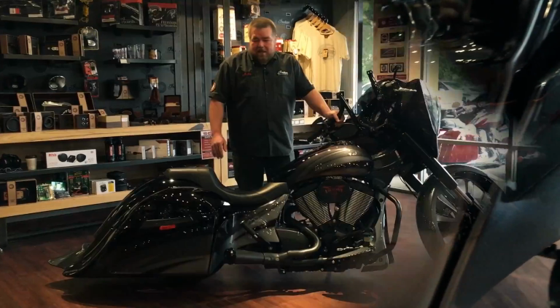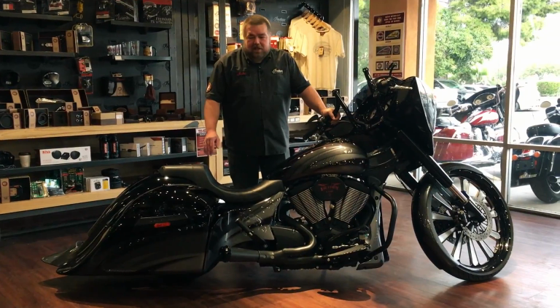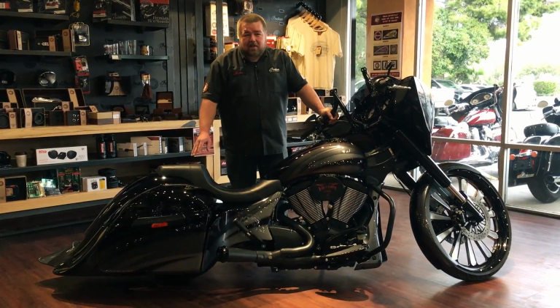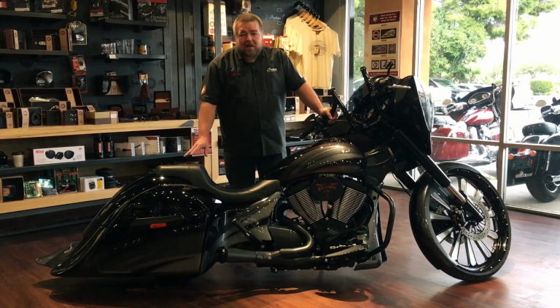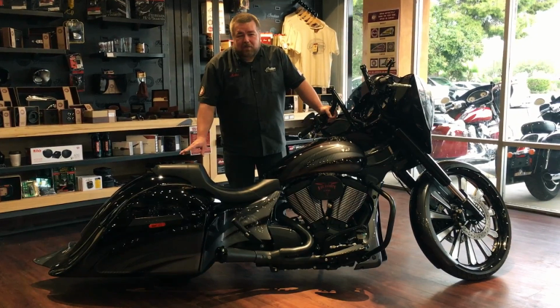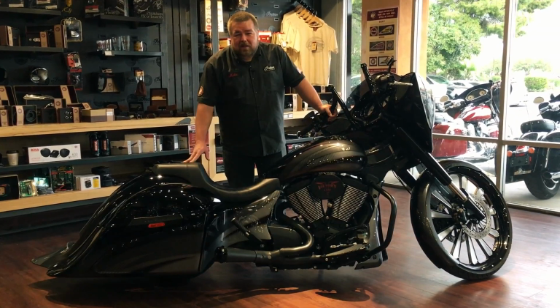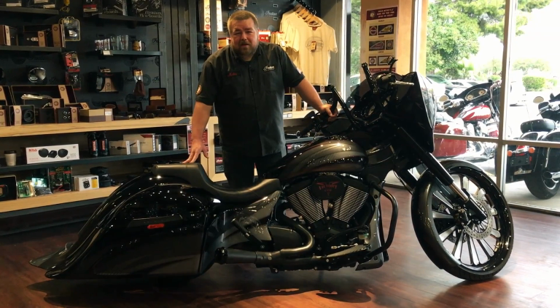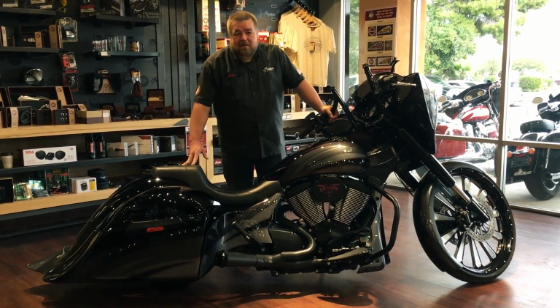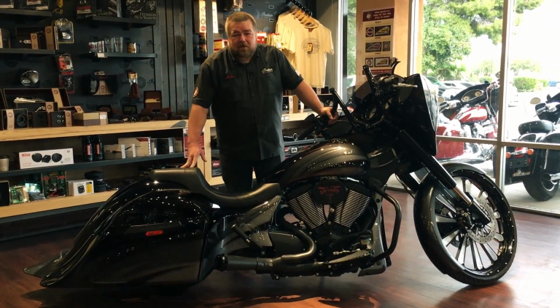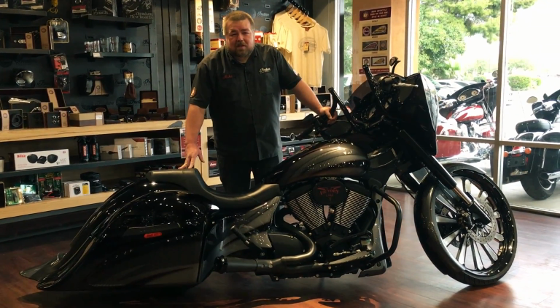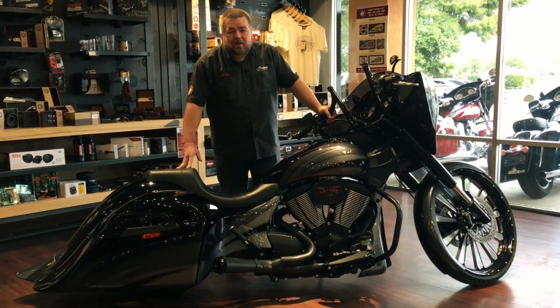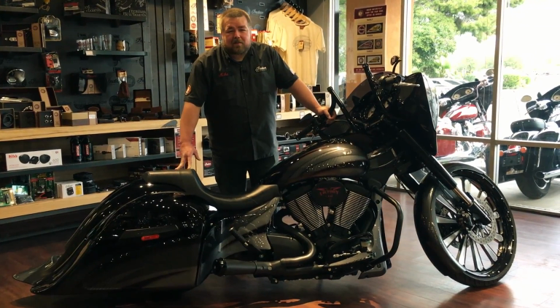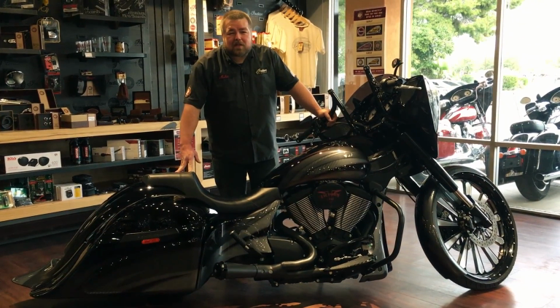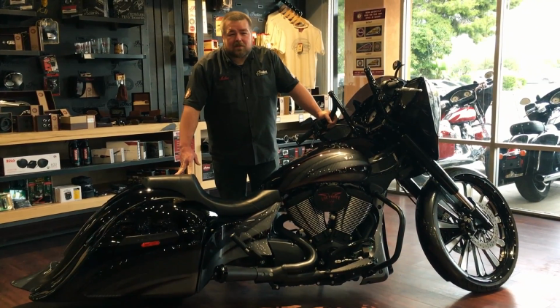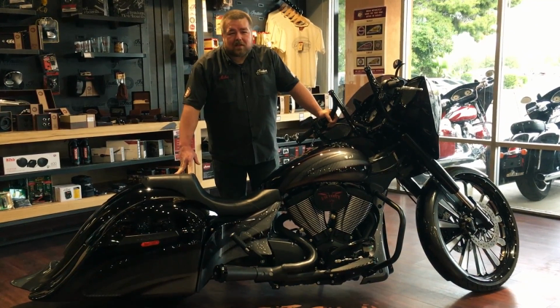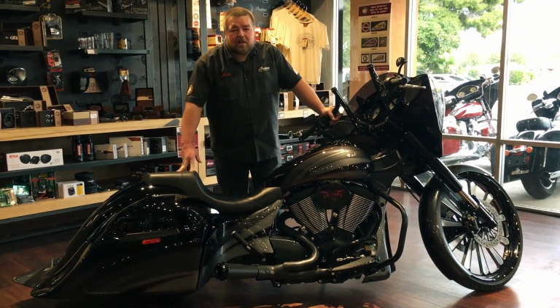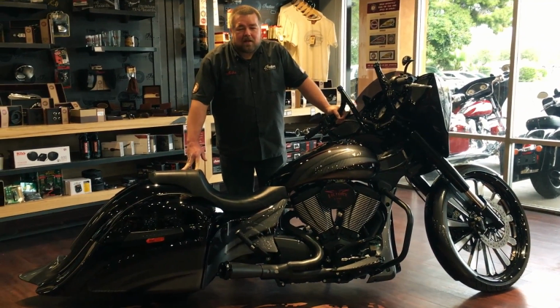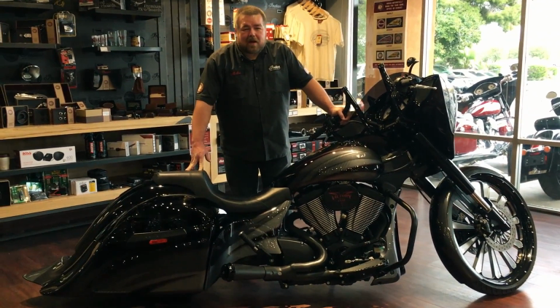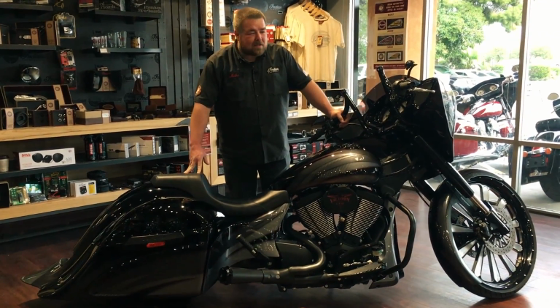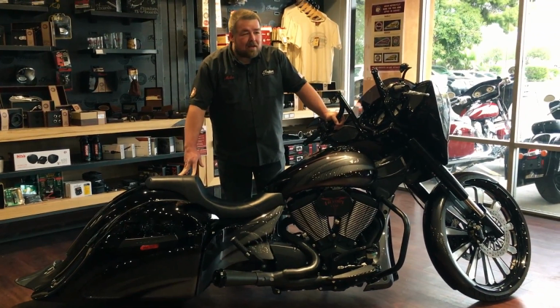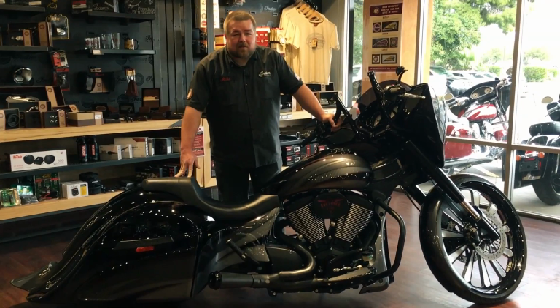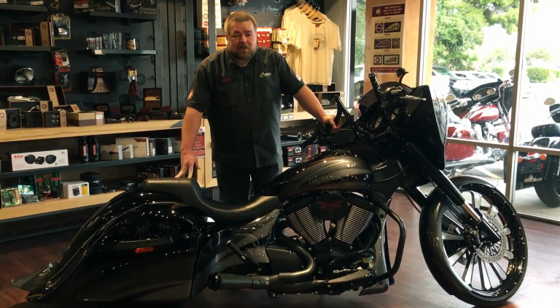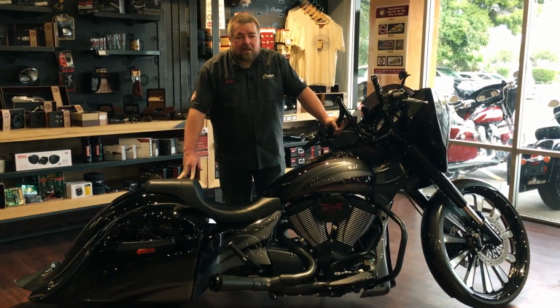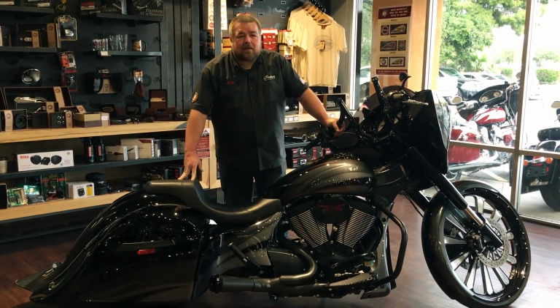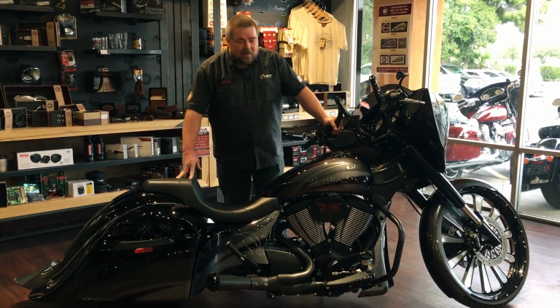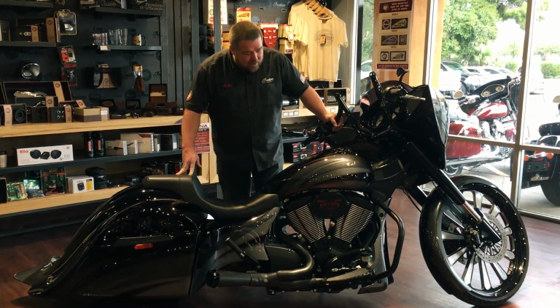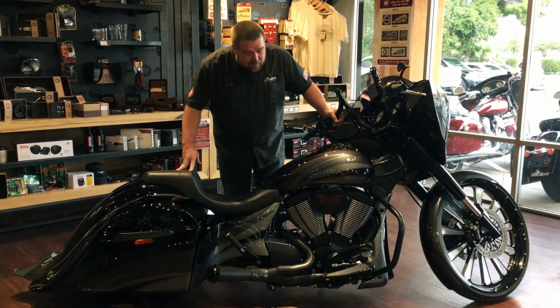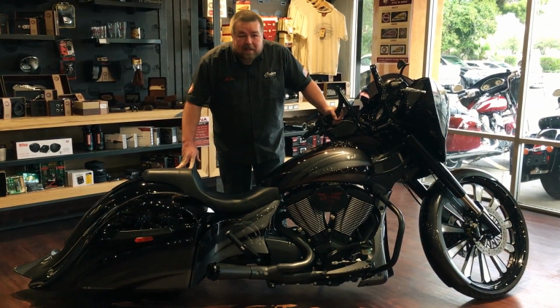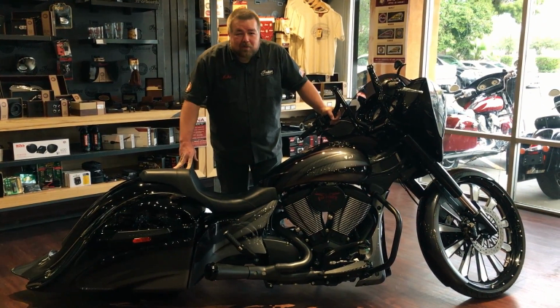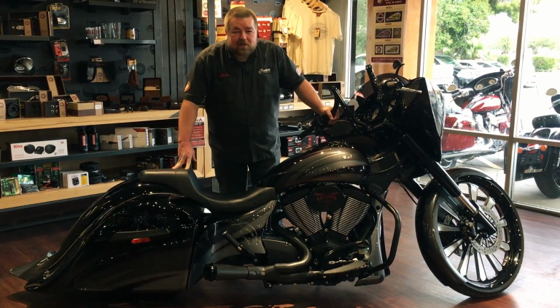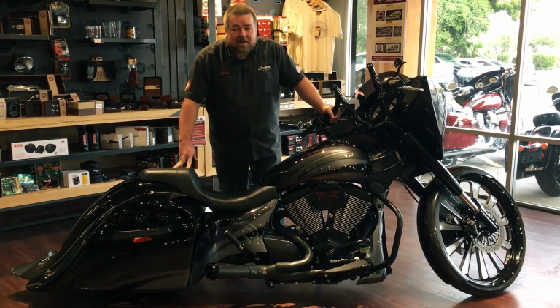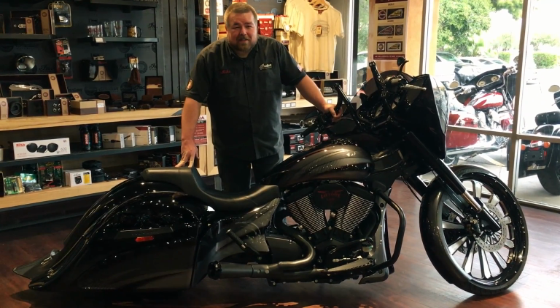Thanks for checking out this bike with me. Come down and see us in person here at Indian Motorcycle Tucson. Again my name is Mike — ask for me when you come in and take this home before somebody else does.